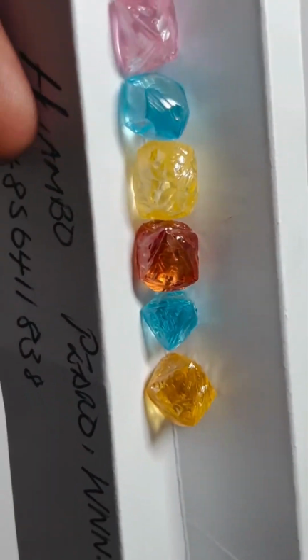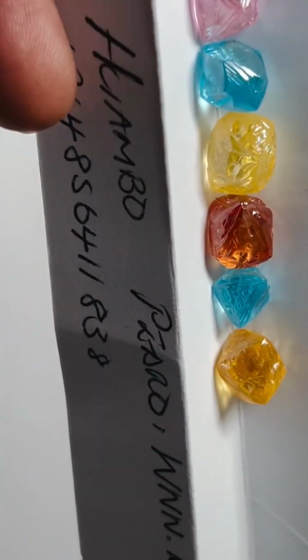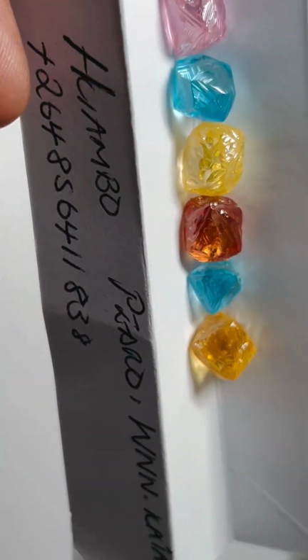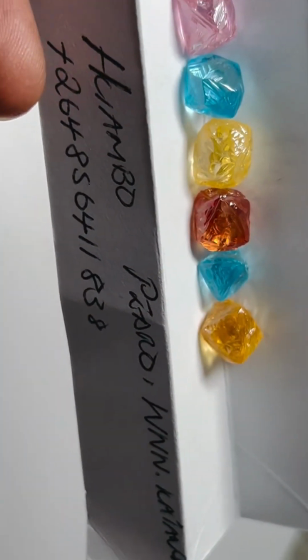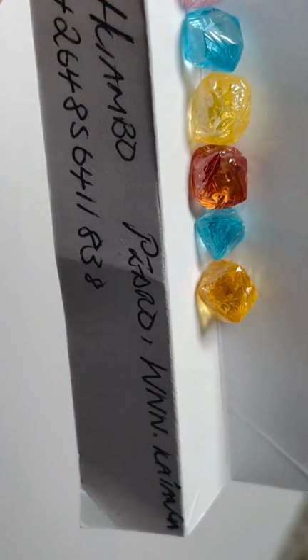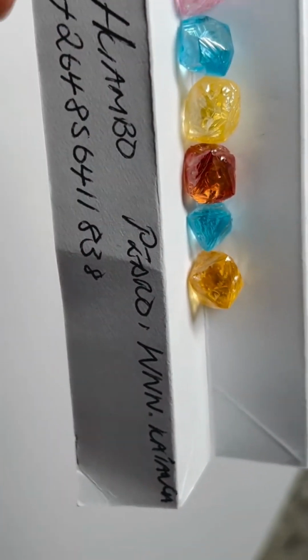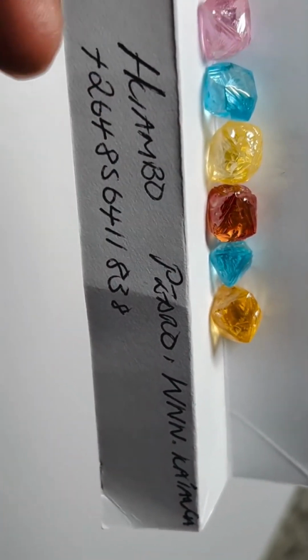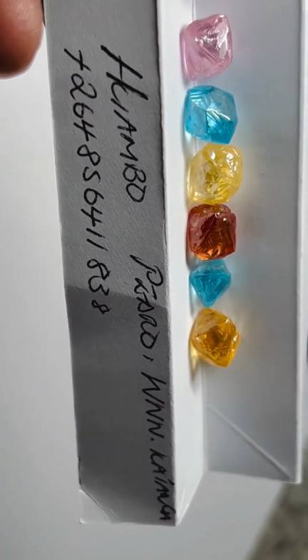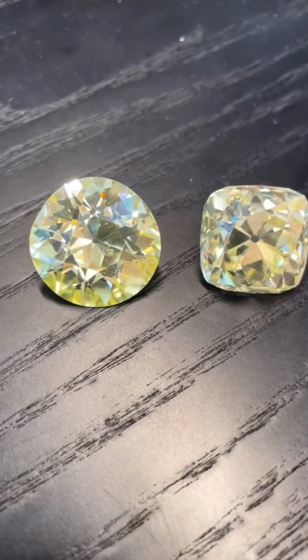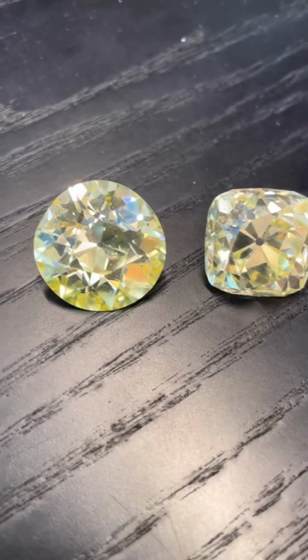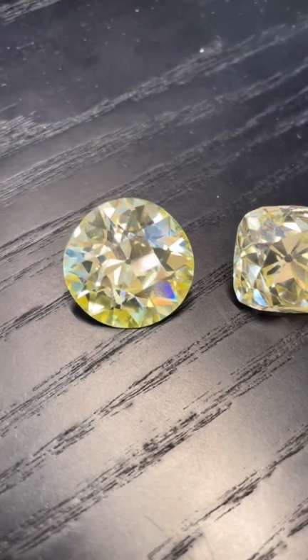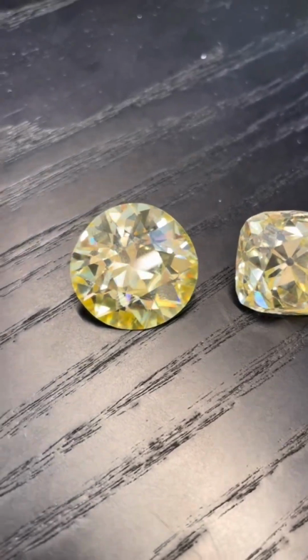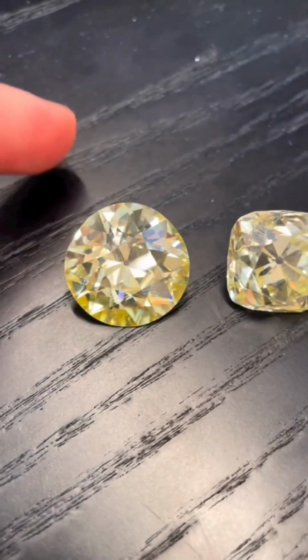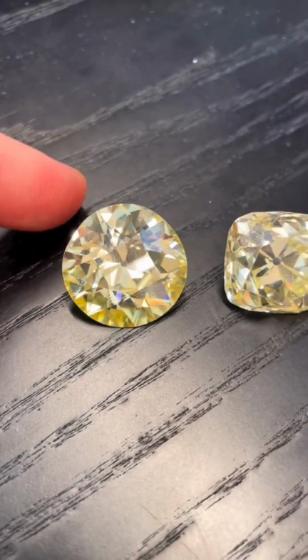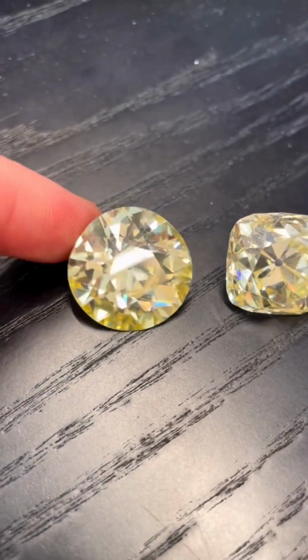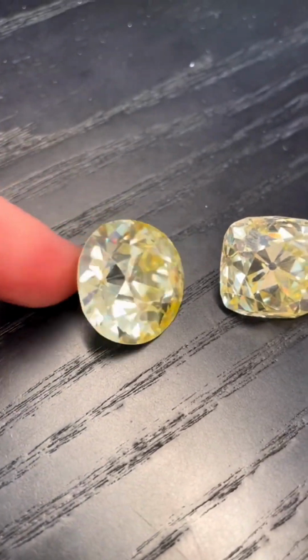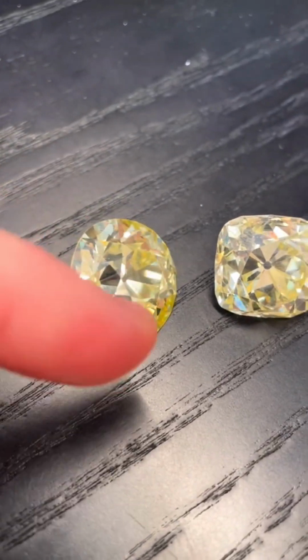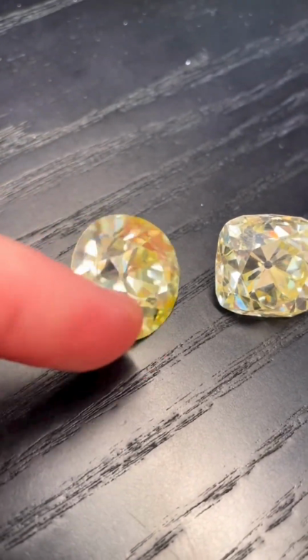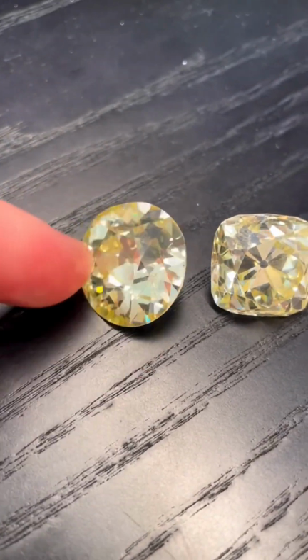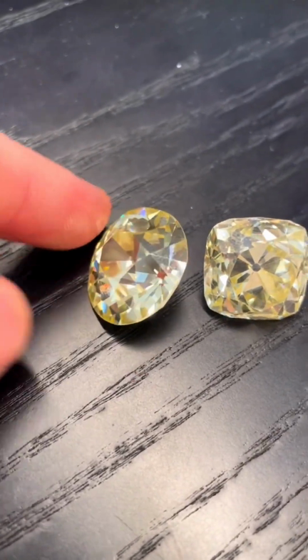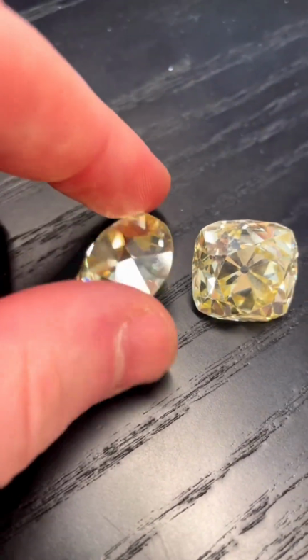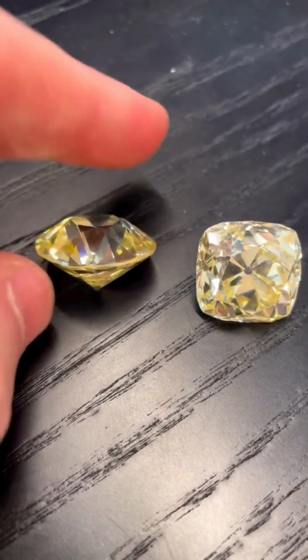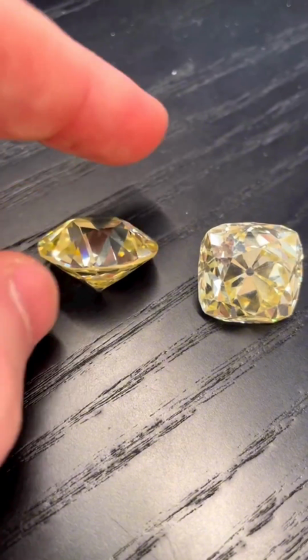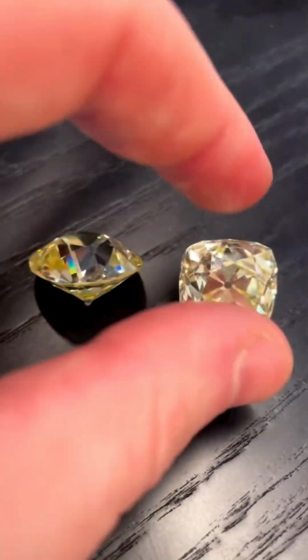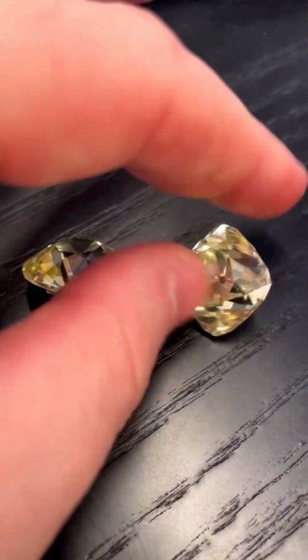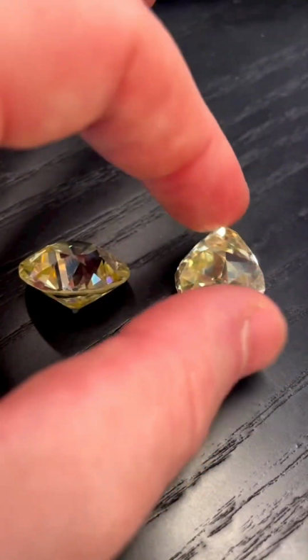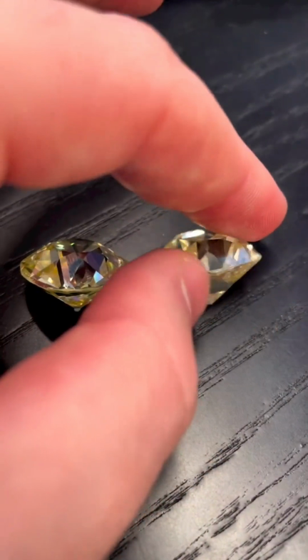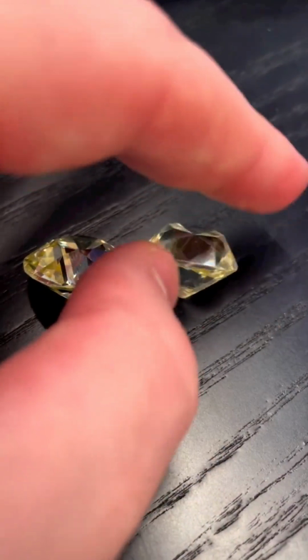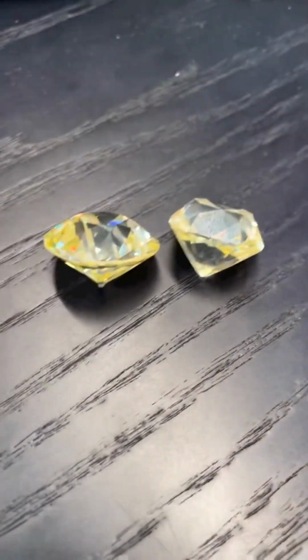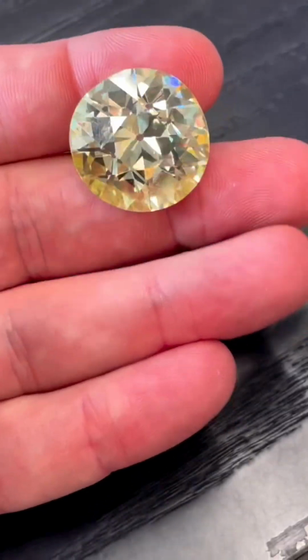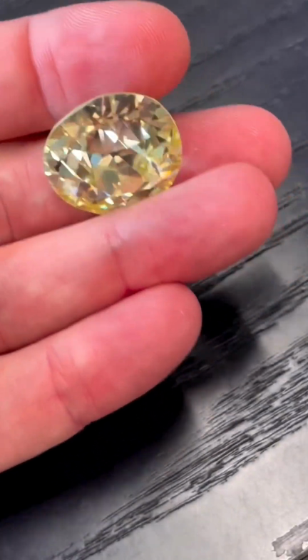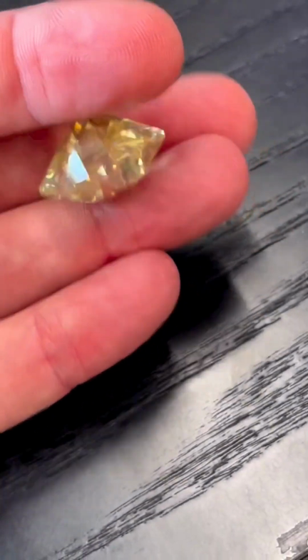Finding one with a vivid natural hue and an excellent cut — that's still incredibly rare. And rarity, combined with rising demand, is what pushes their price up, especially for untreated, naturally colored stones.